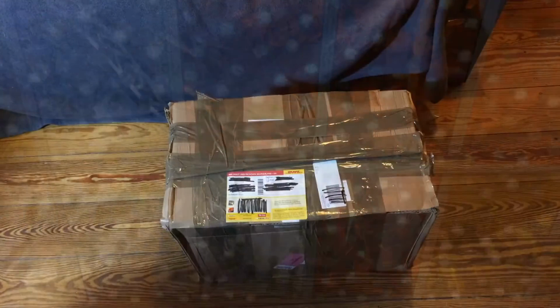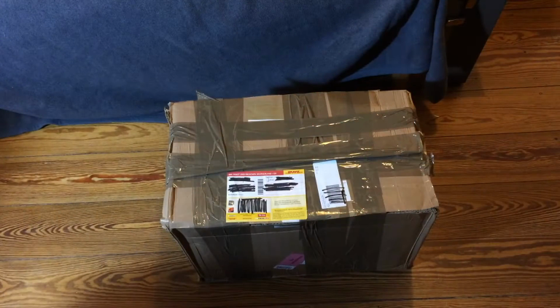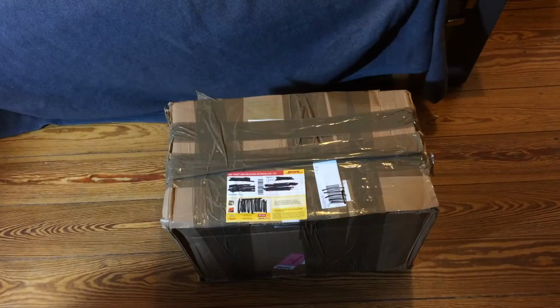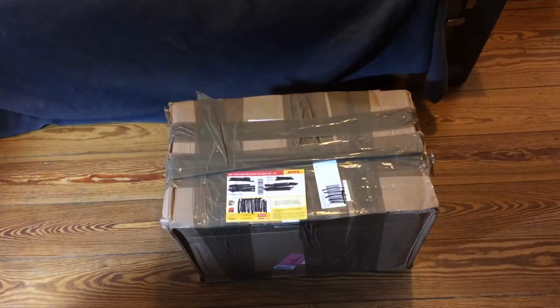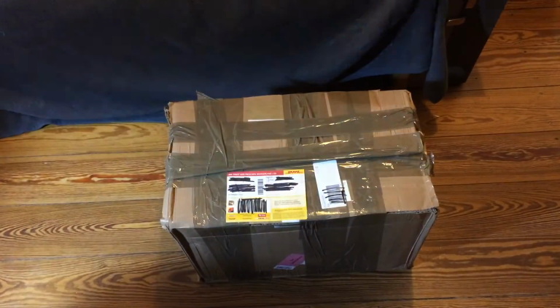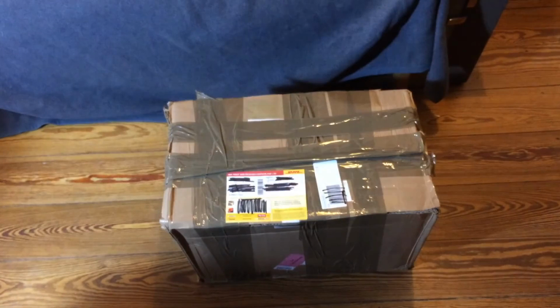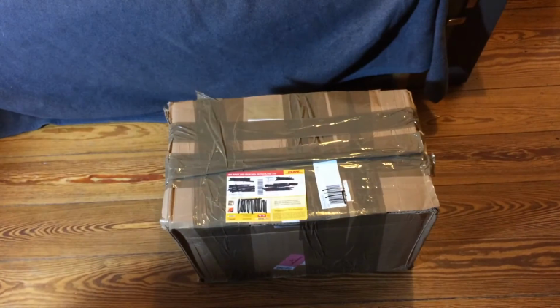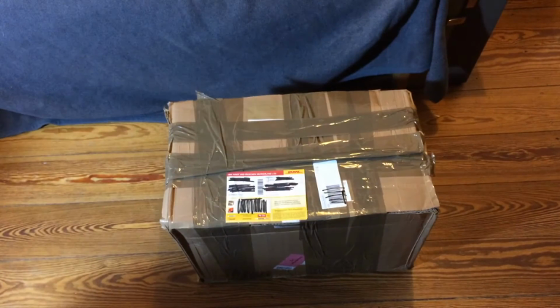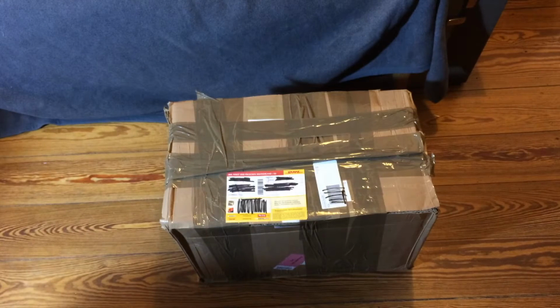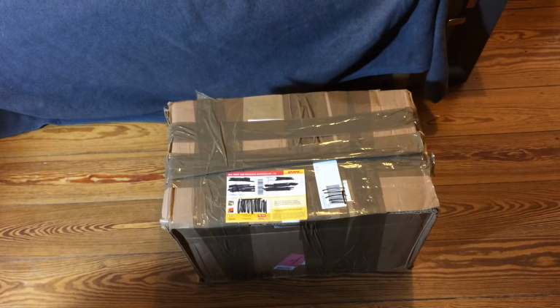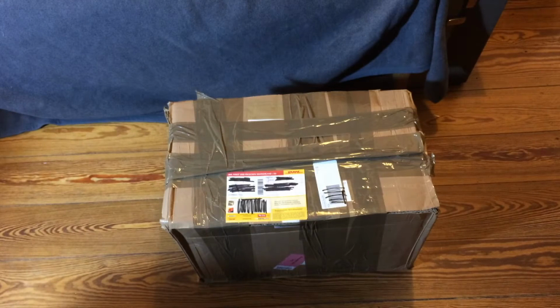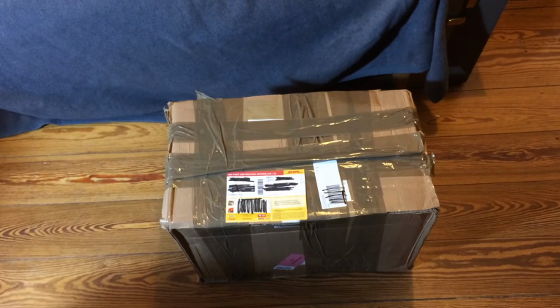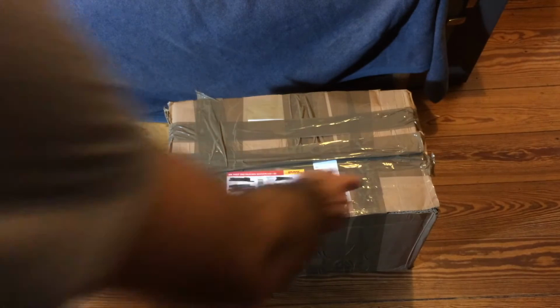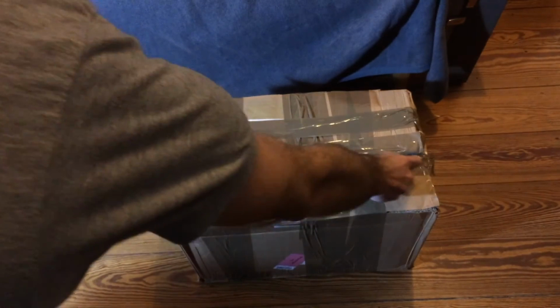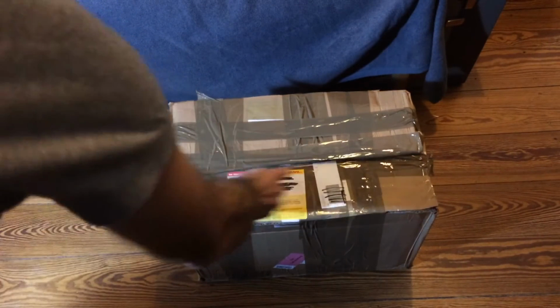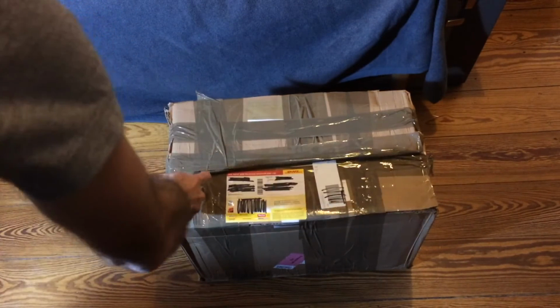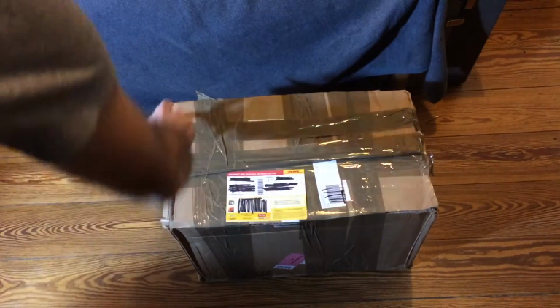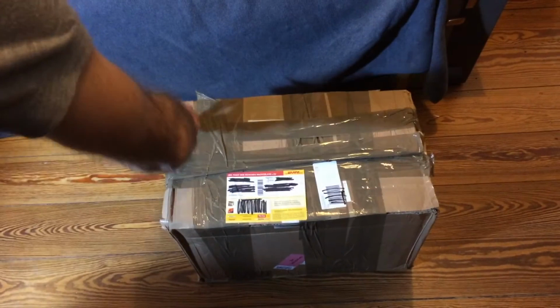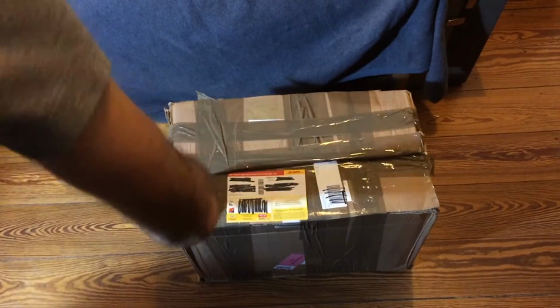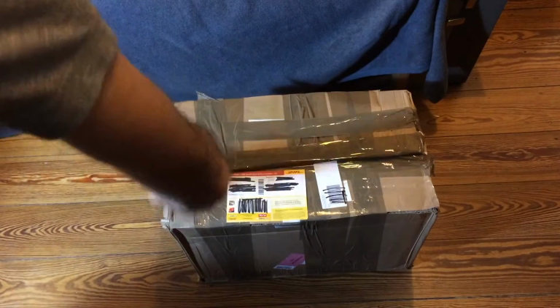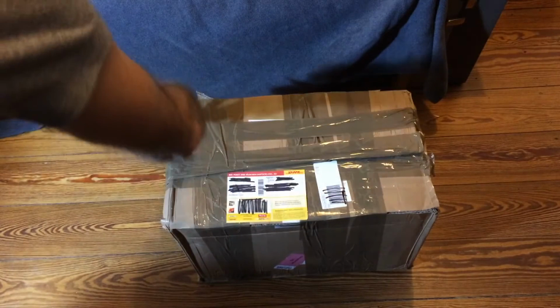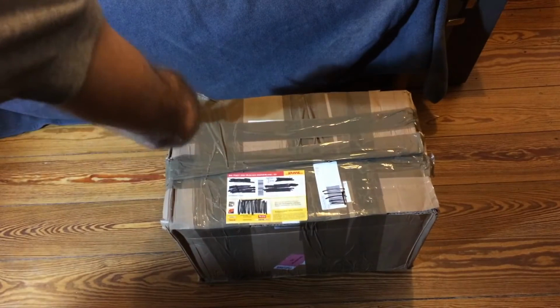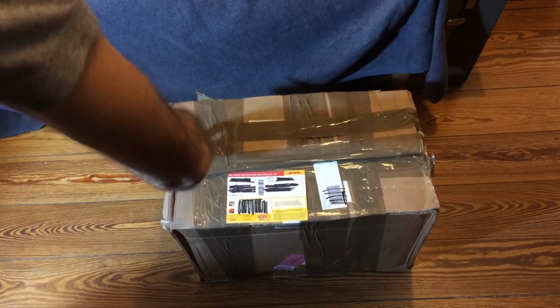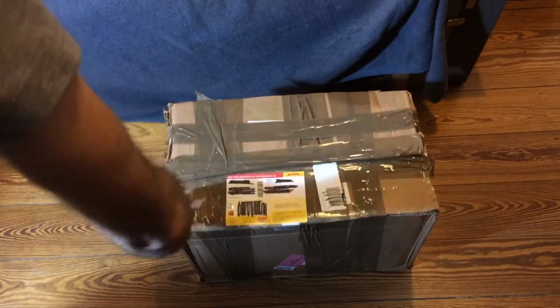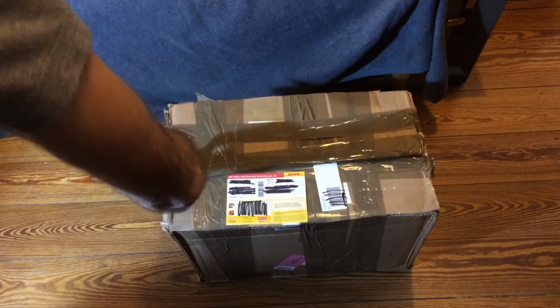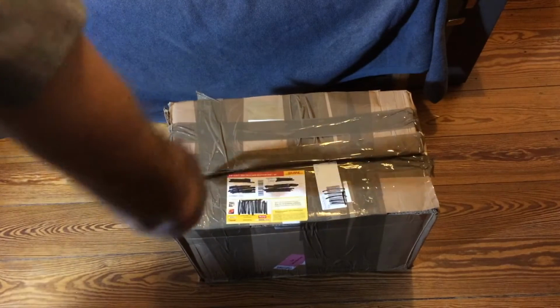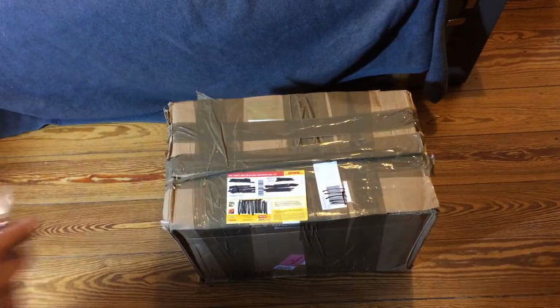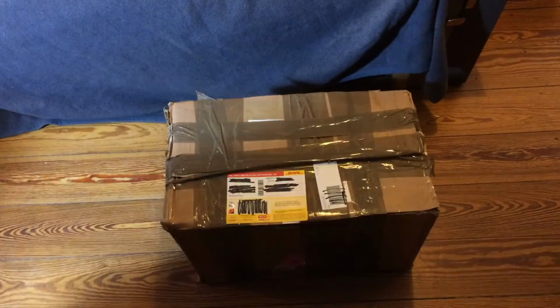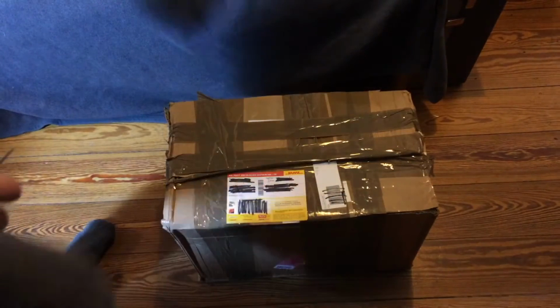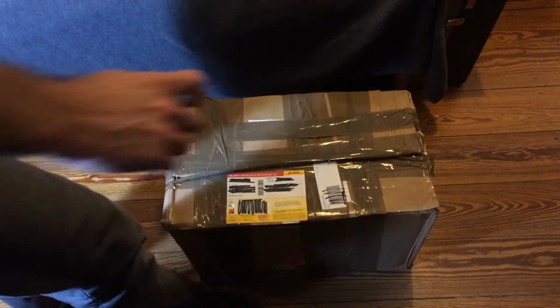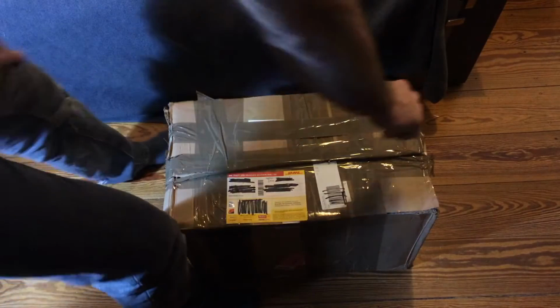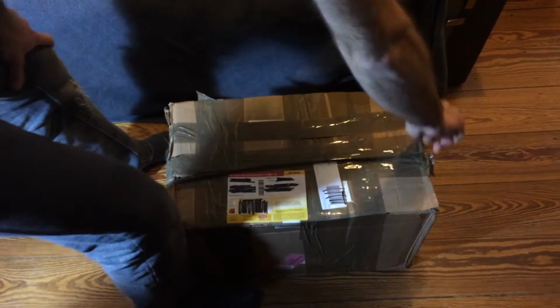Hello, it's Jan Beta and today I'm having a little bit of an unboxing. This is a little package I received some days ago and it contains a lot of Amiga goodness, hopefully.